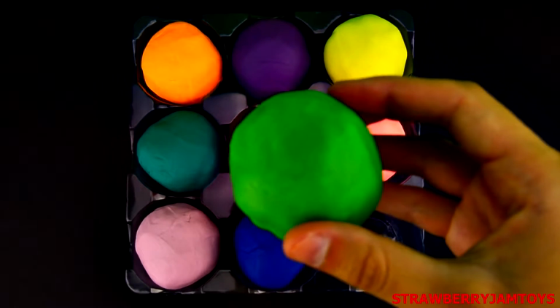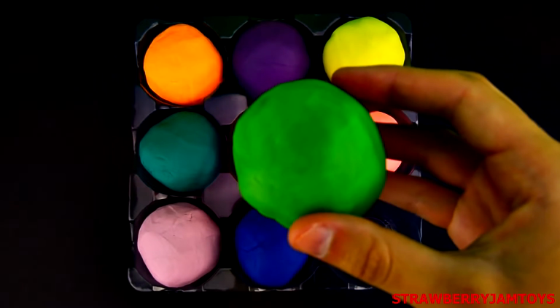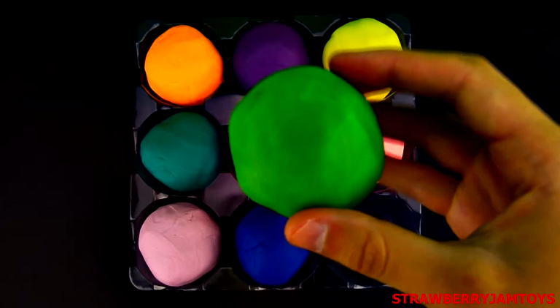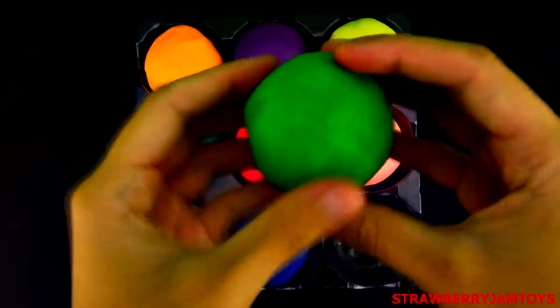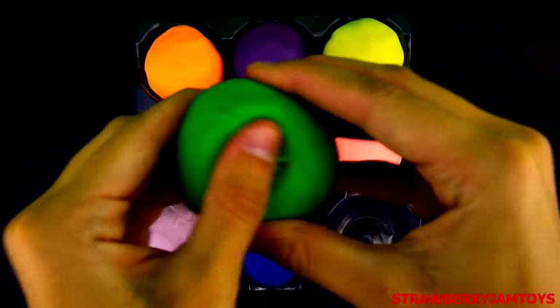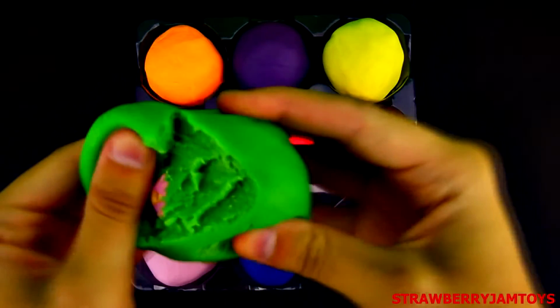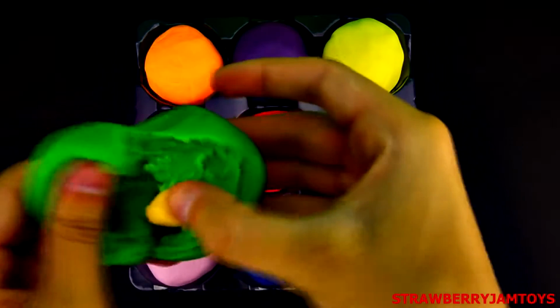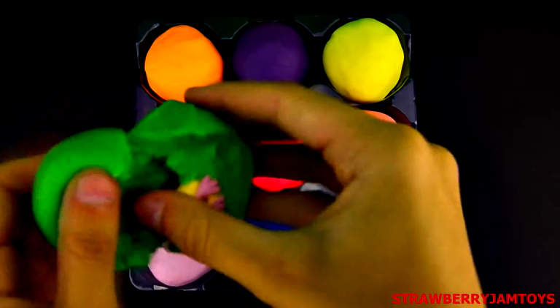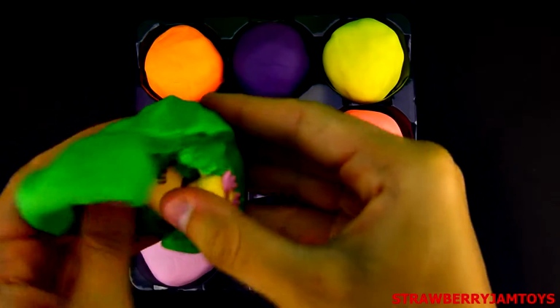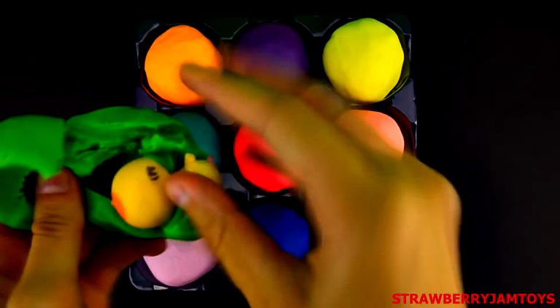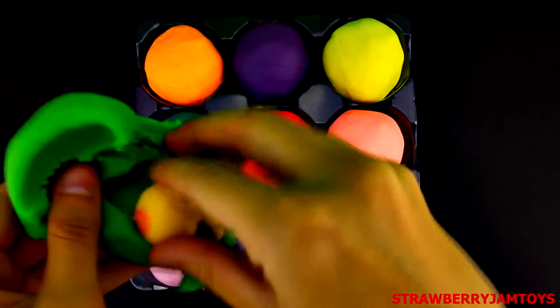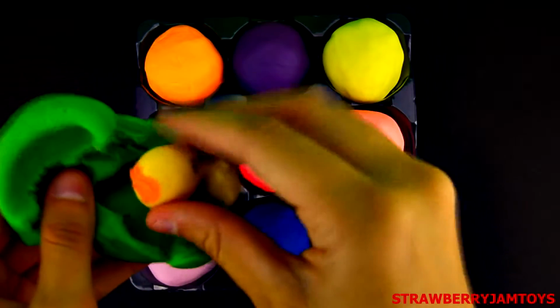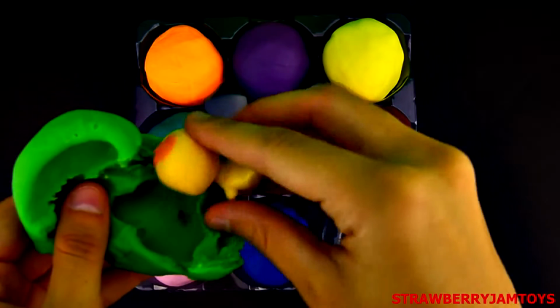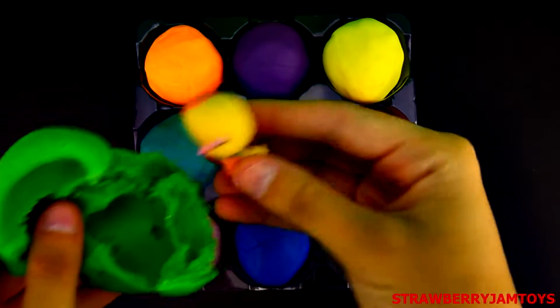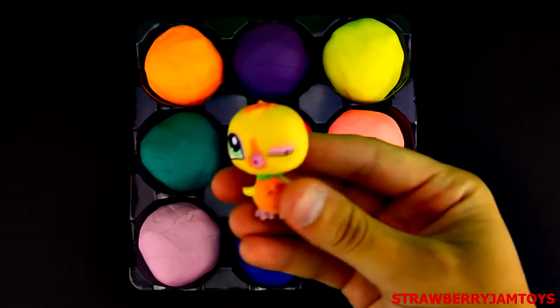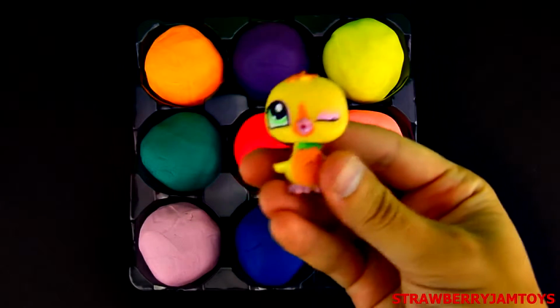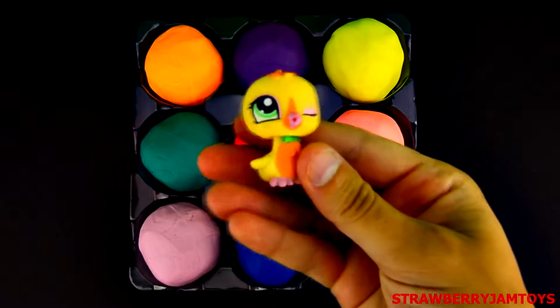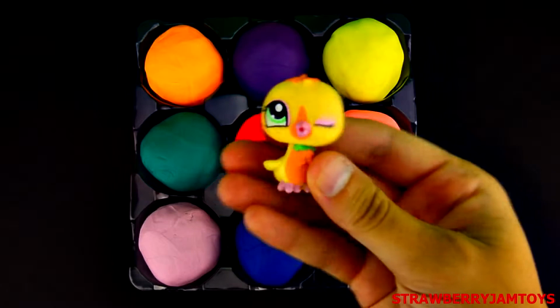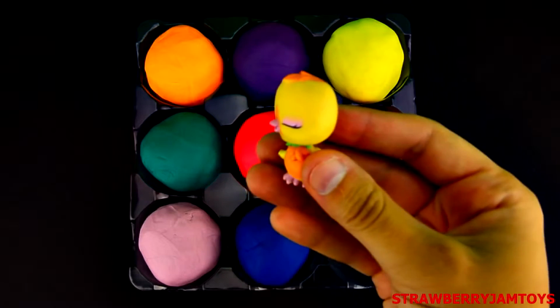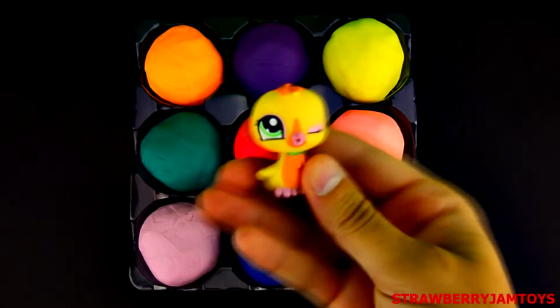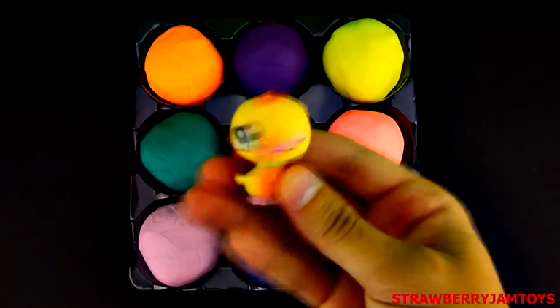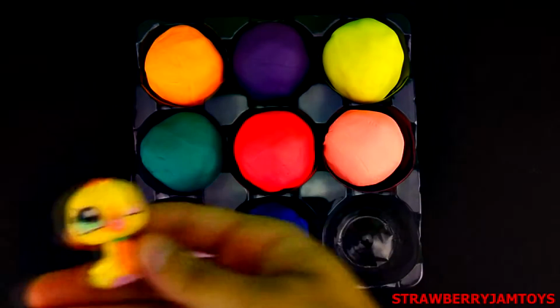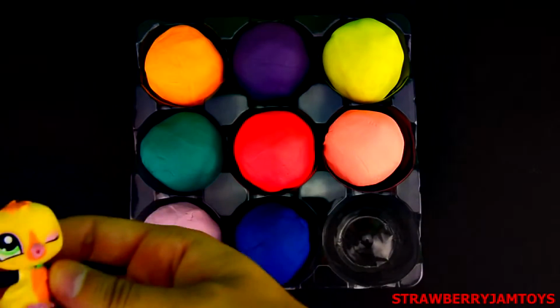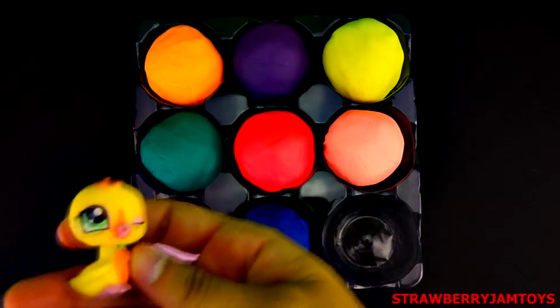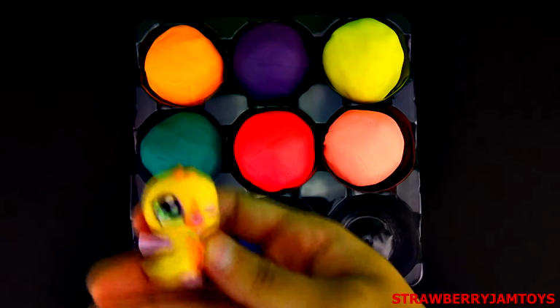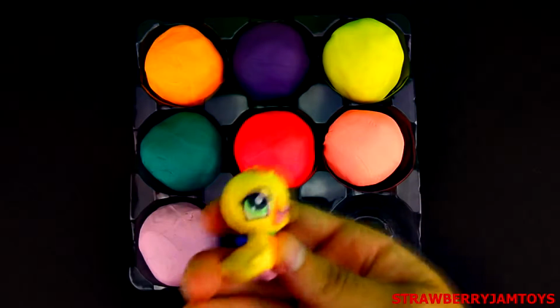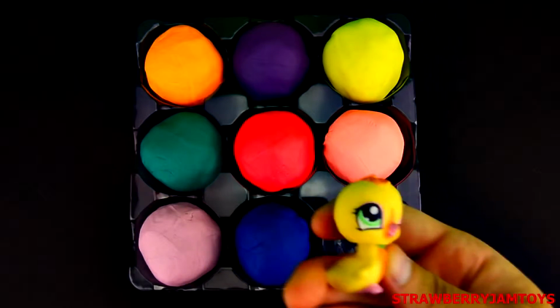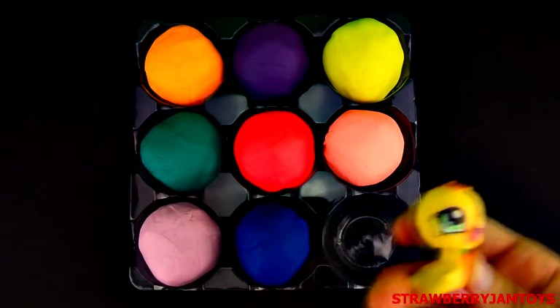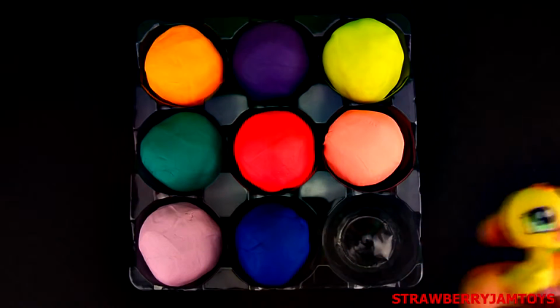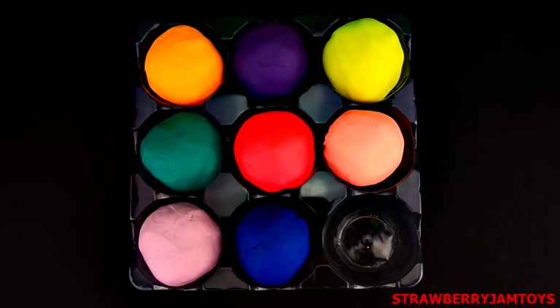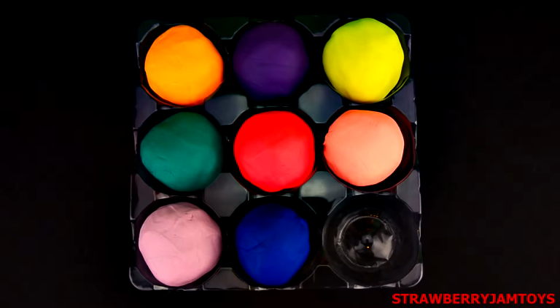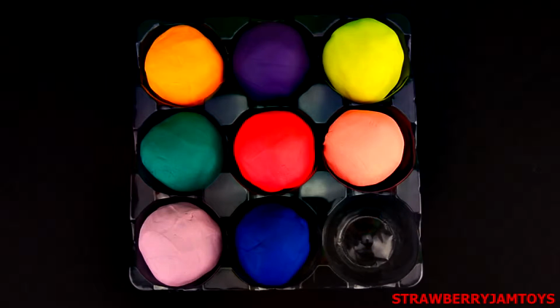First up, we have a green surprise egg. It's a duckling from the Littlest Pet Shop. Click the thumbs up button below if you like the Littlest Pet Shop.